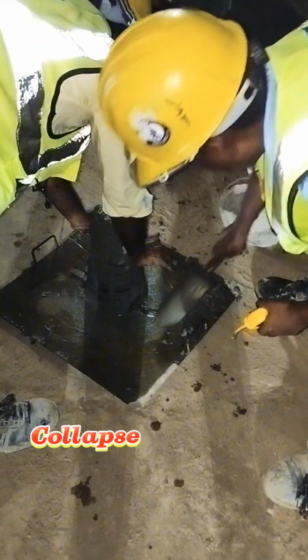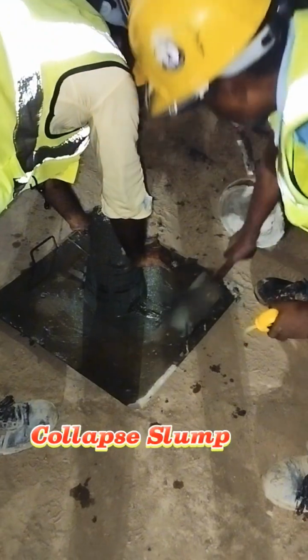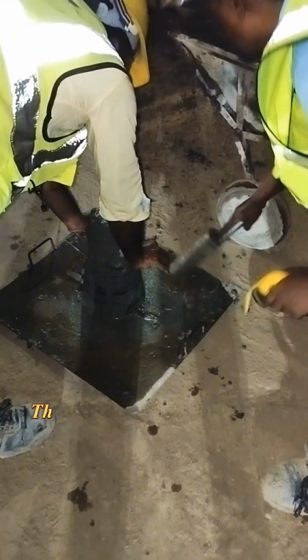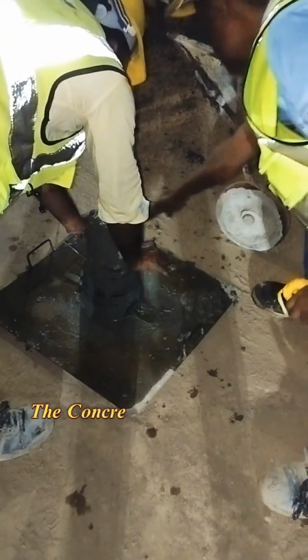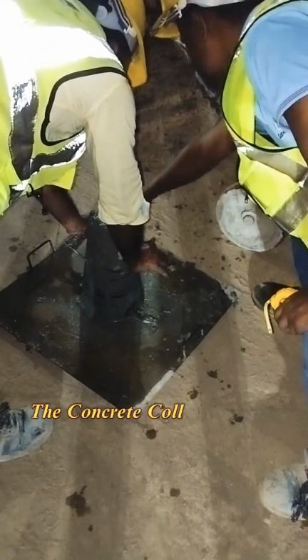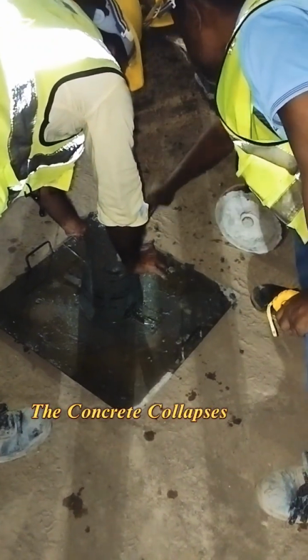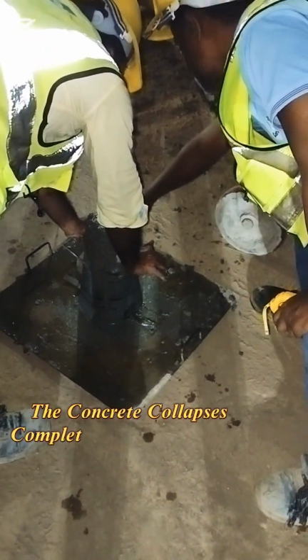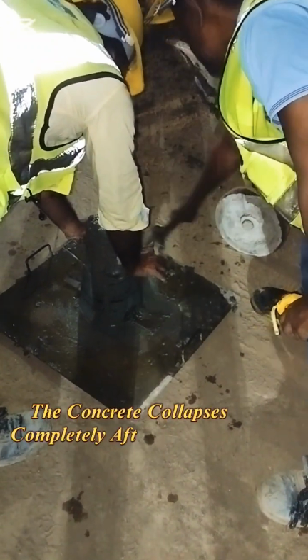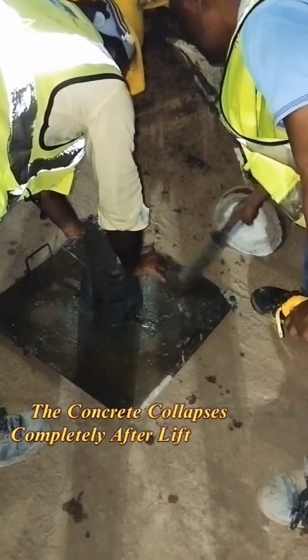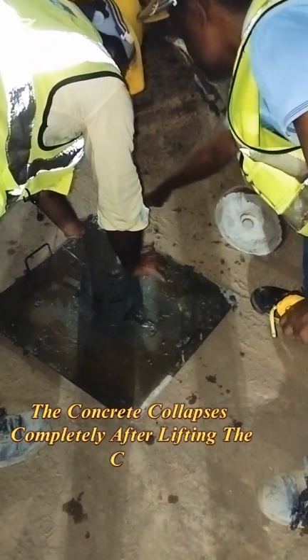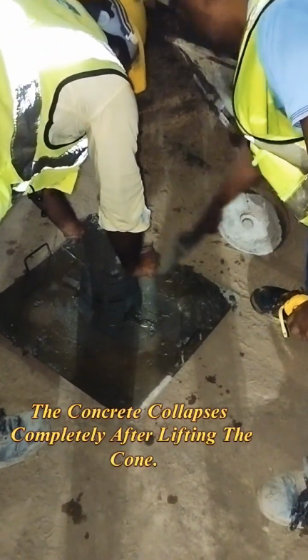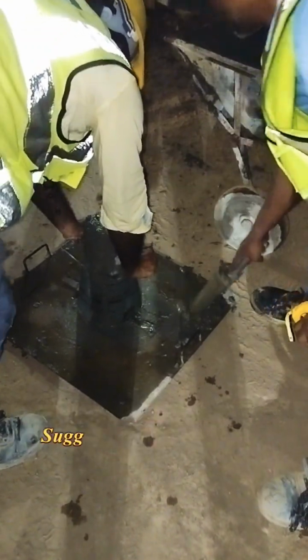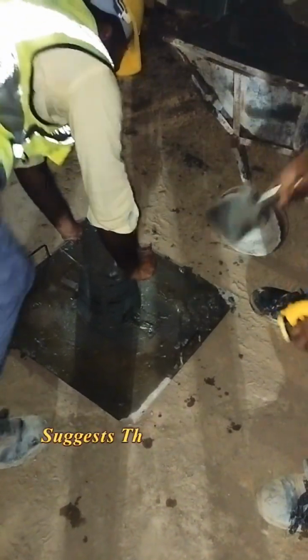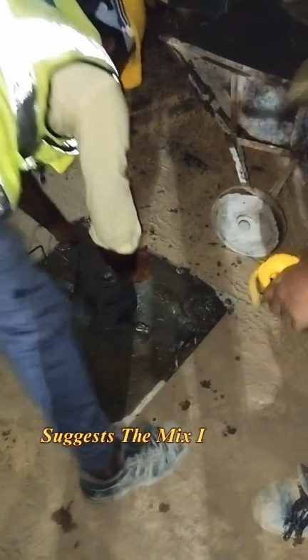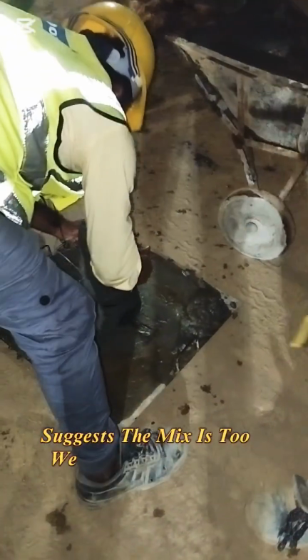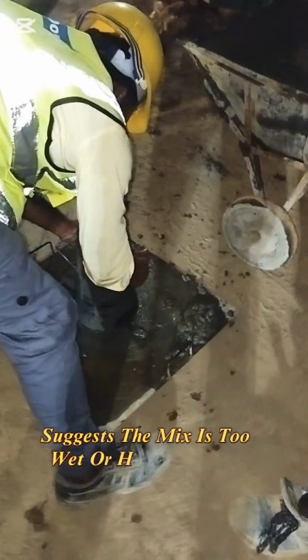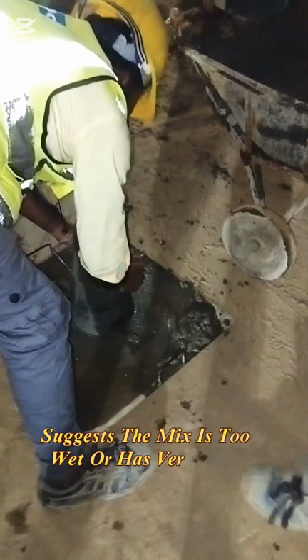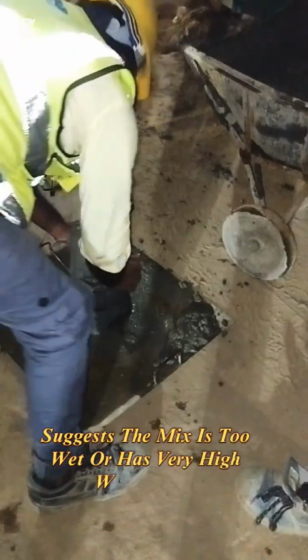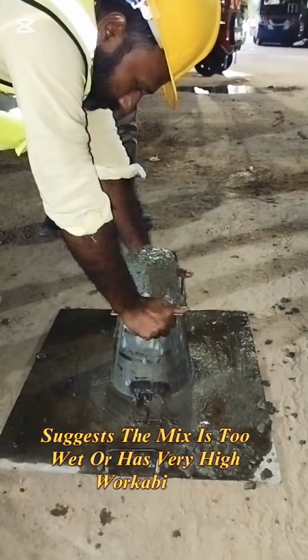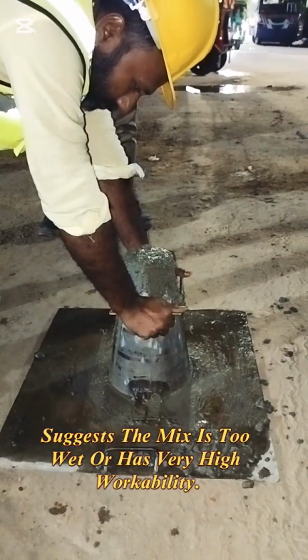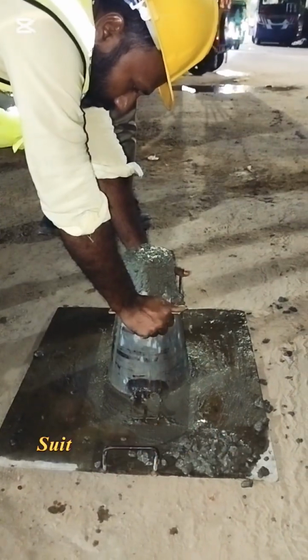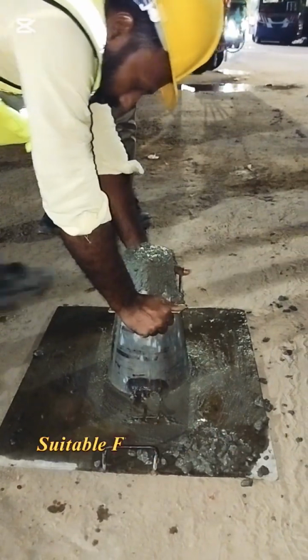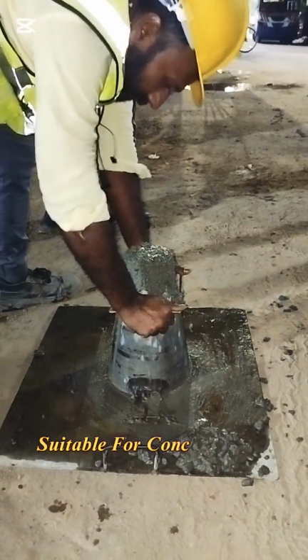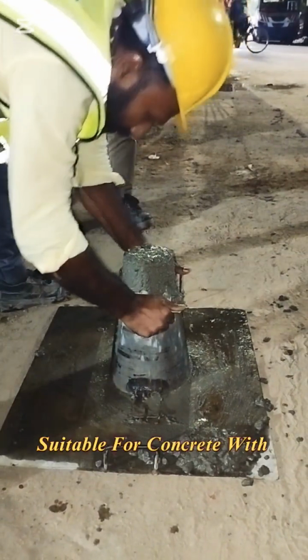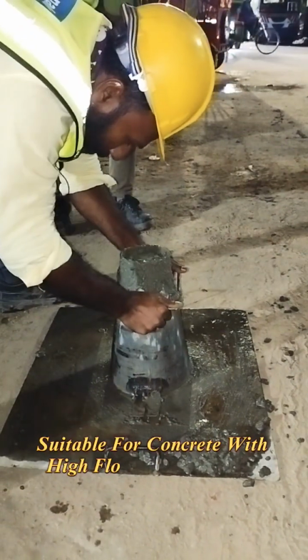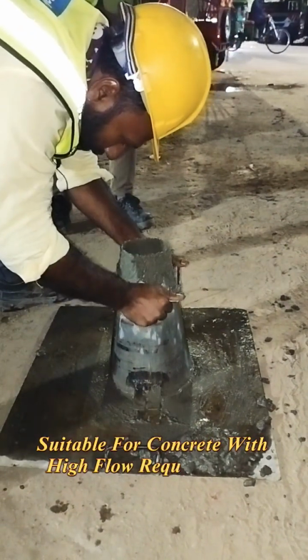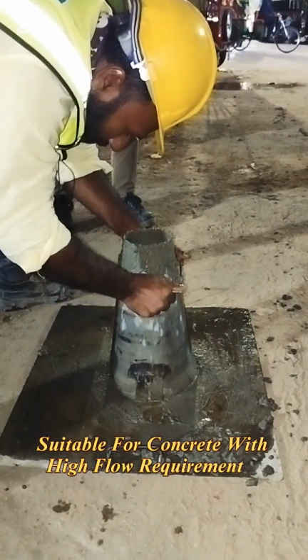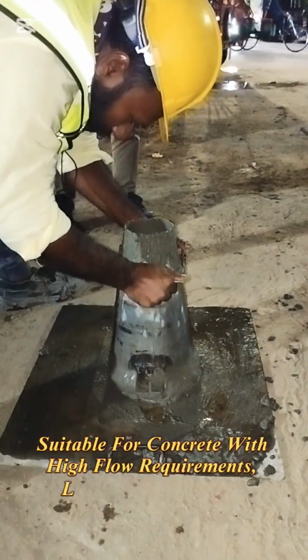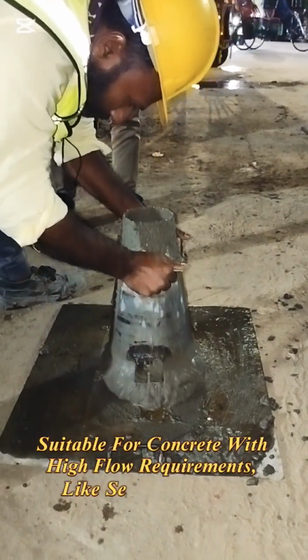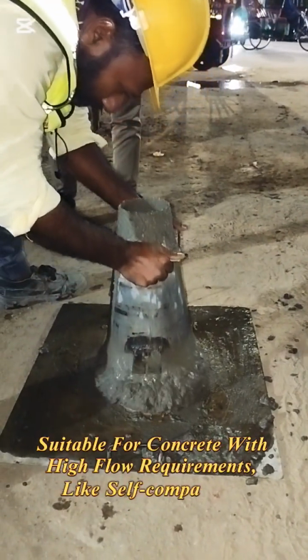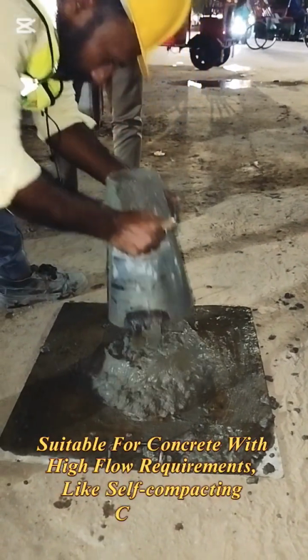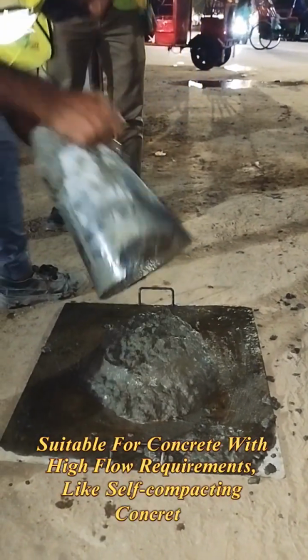Collapse slump: the concrete collapses completely after lifting the cone. This suggests the mix is too wet or has very high workability, and is suitable for concrete with high flow requirements, like self-compacting concrete.